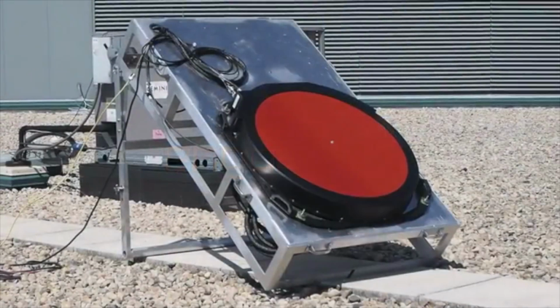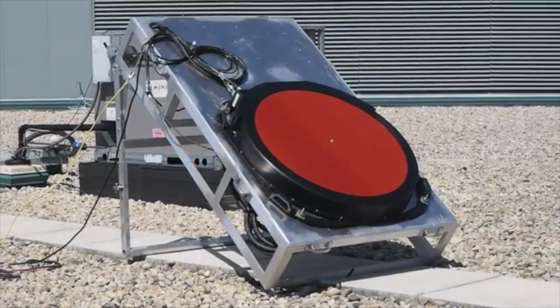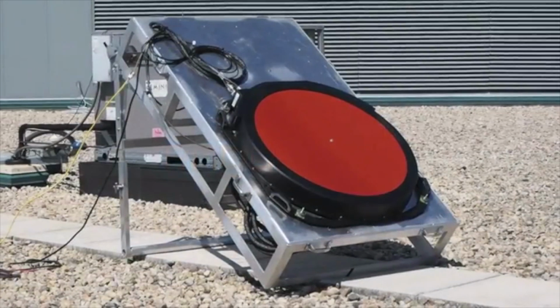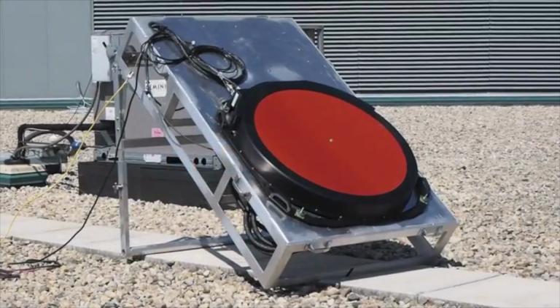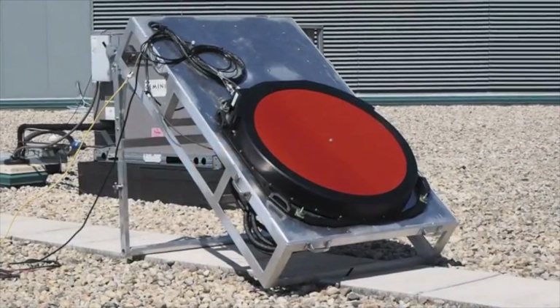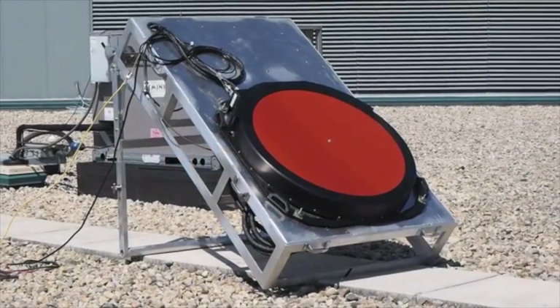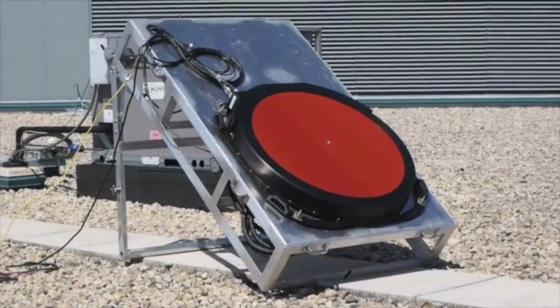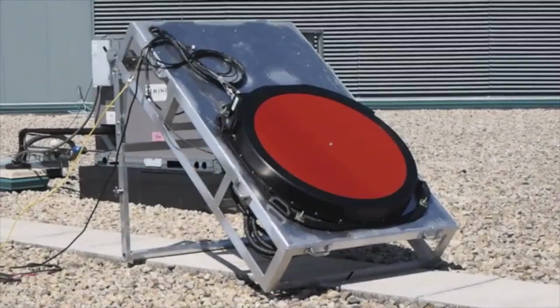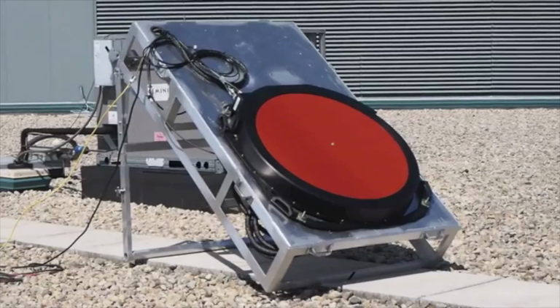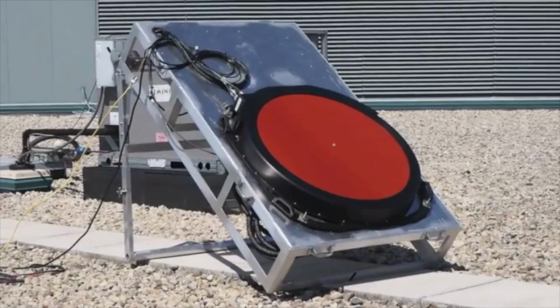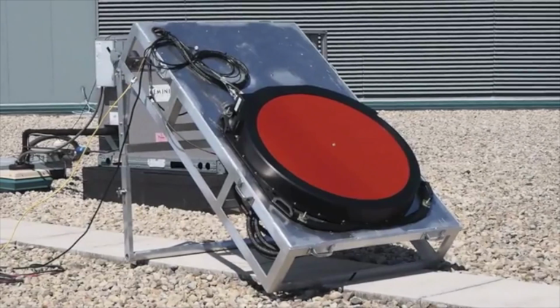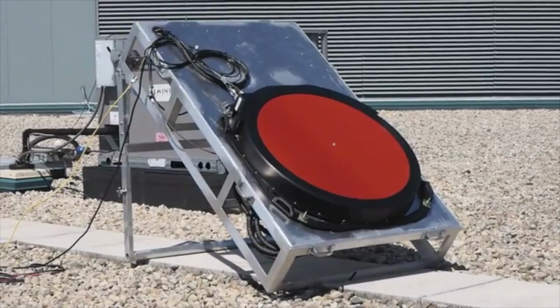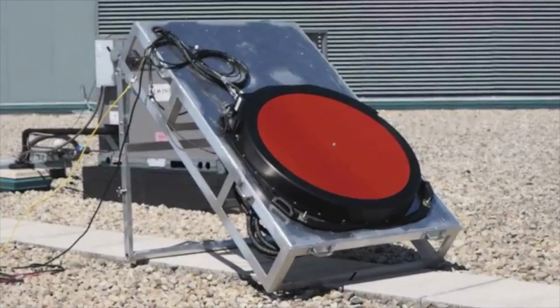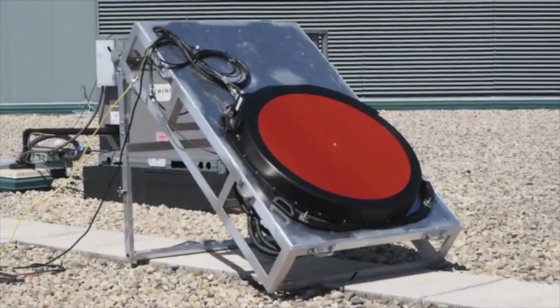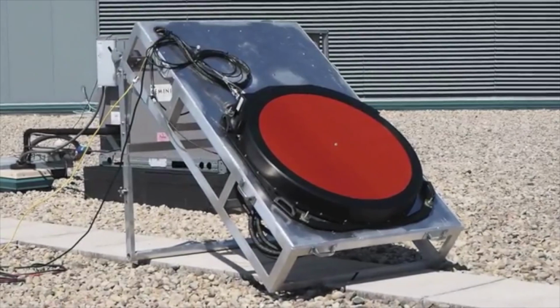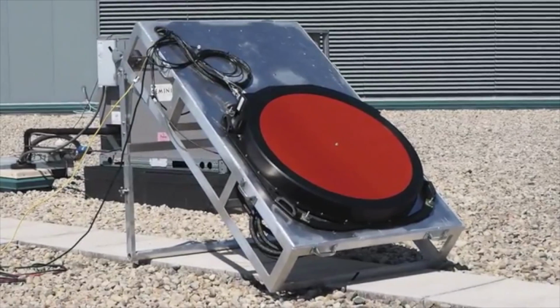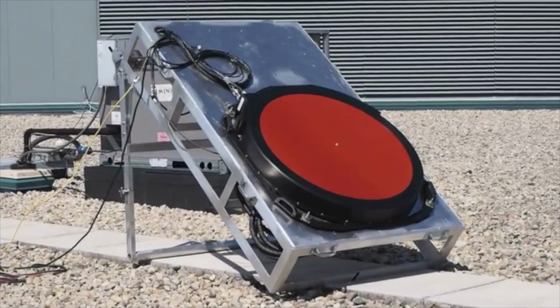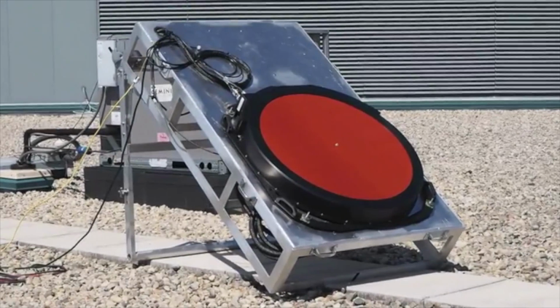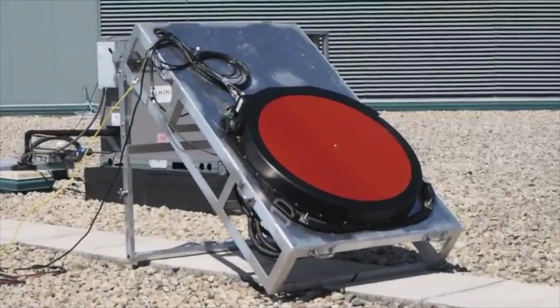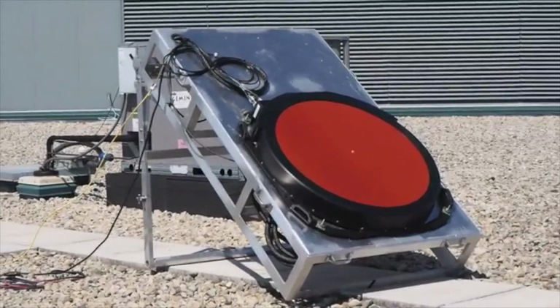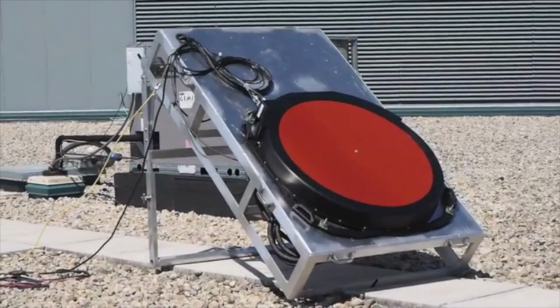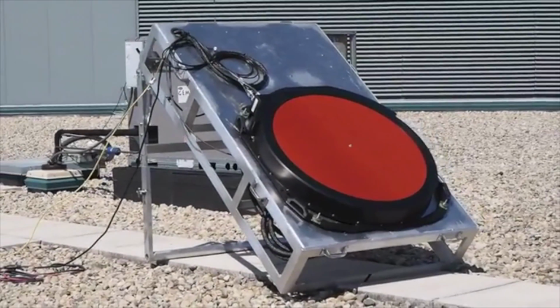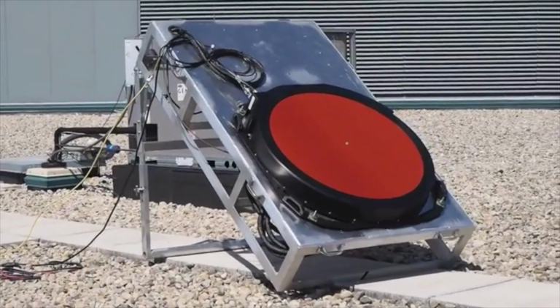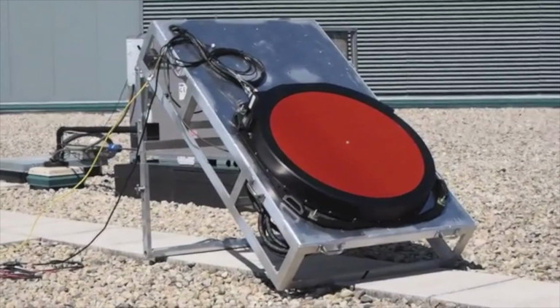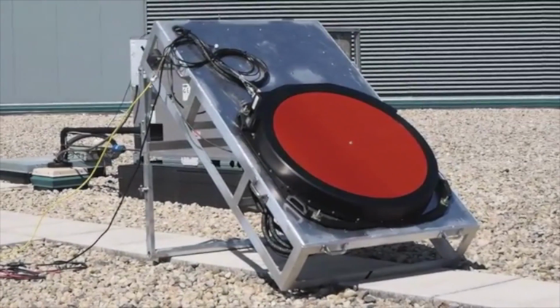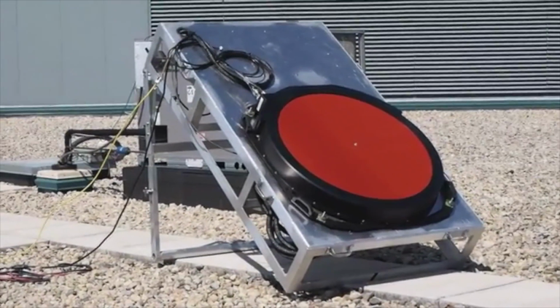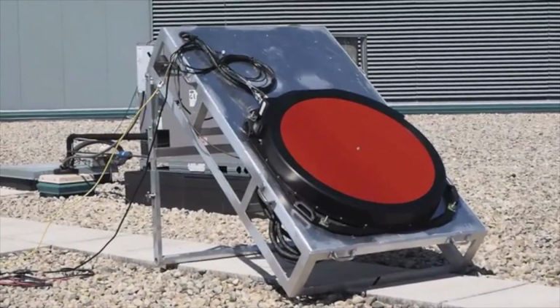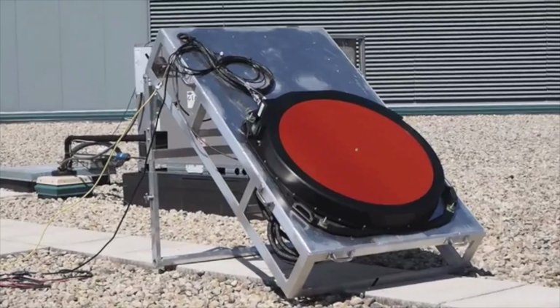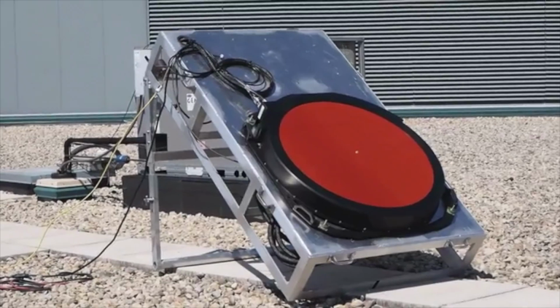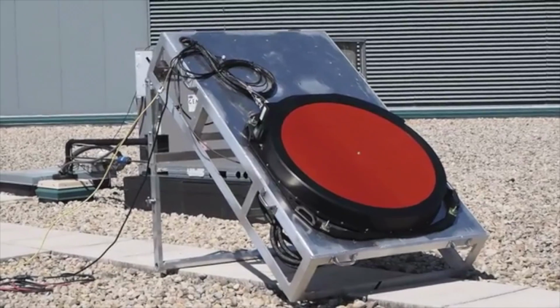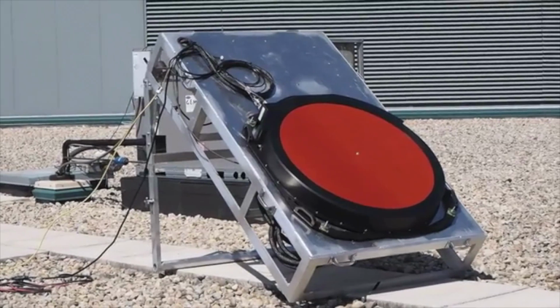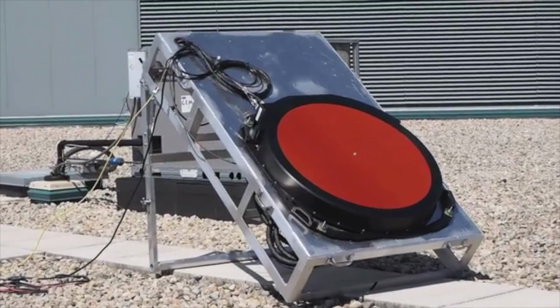Hey there, it's Zach from Engadget and I'm here at GOGO's headquarters just outside of Chicago, taking a look at this new GTO, or ground-to-orbit system.